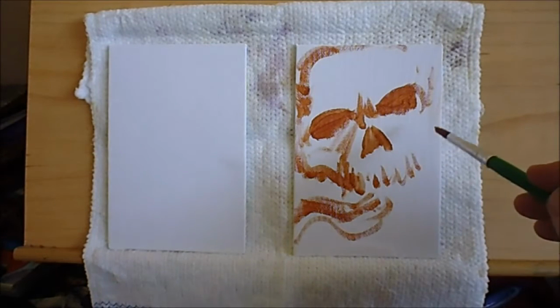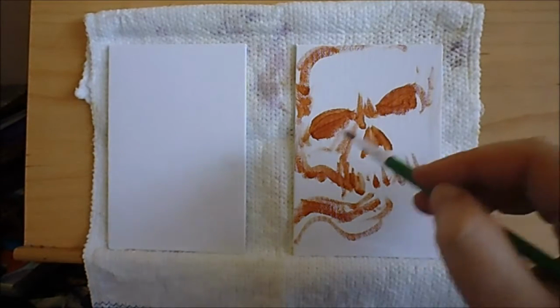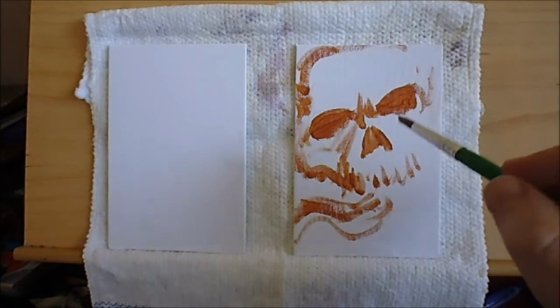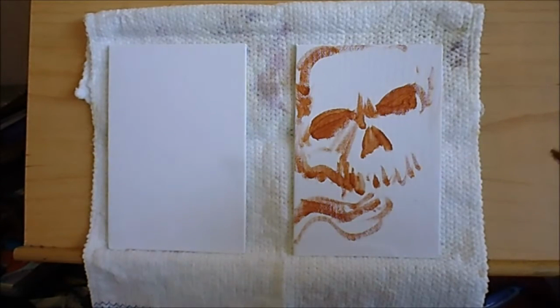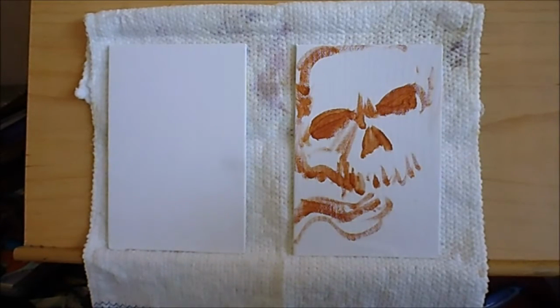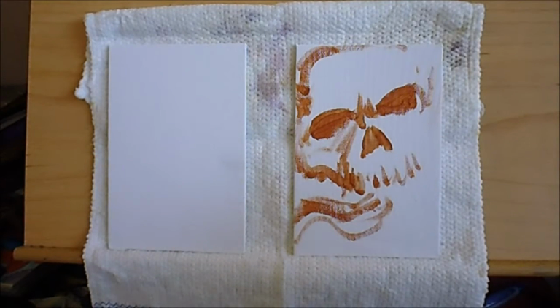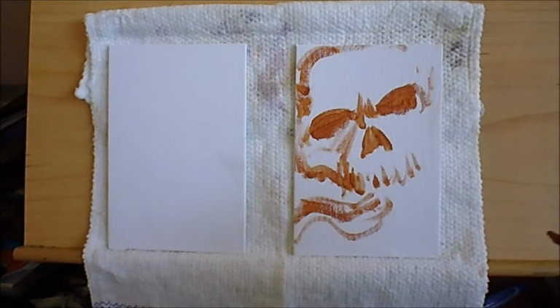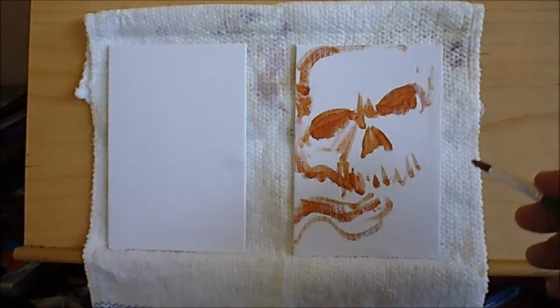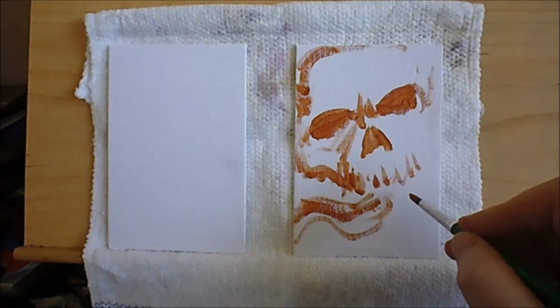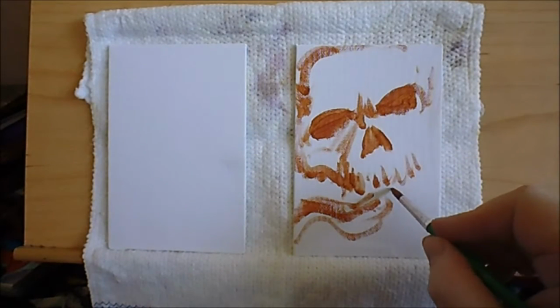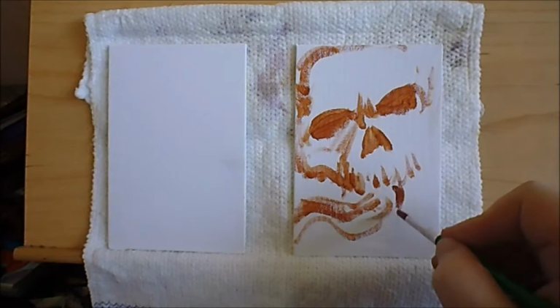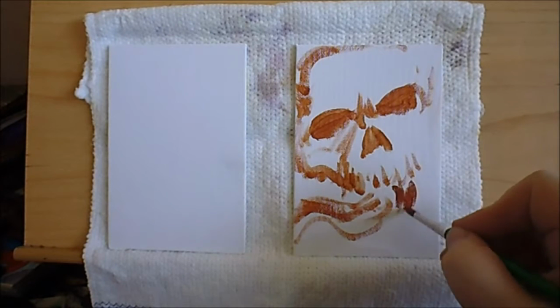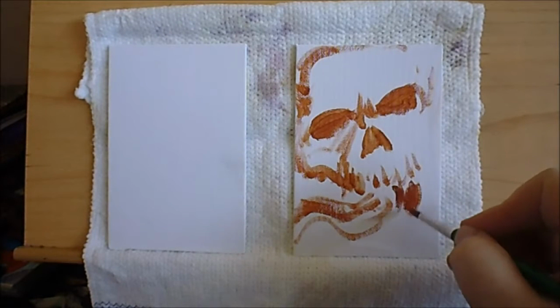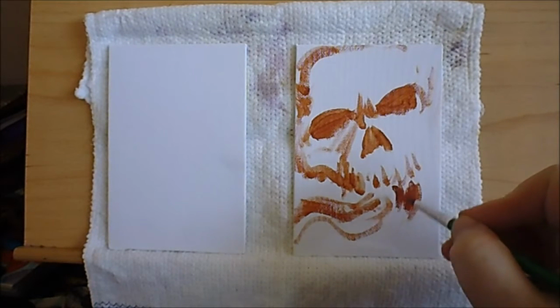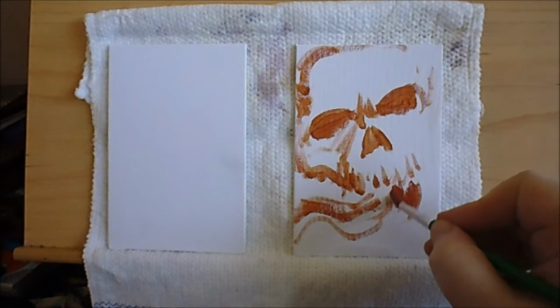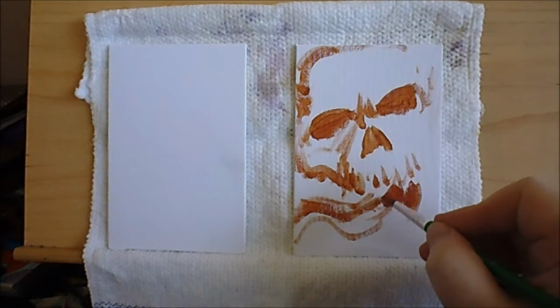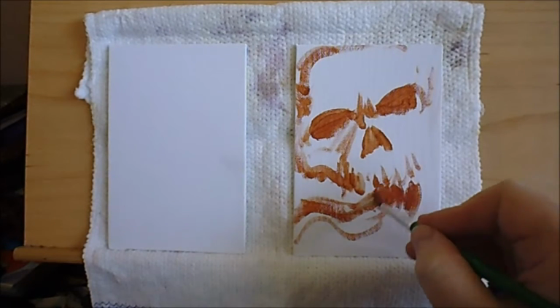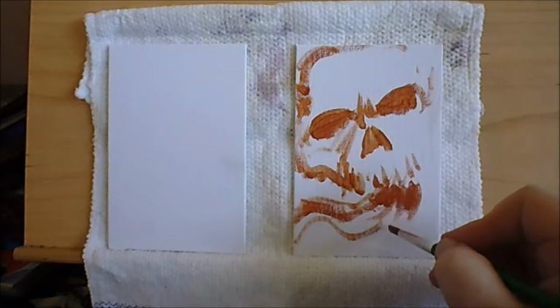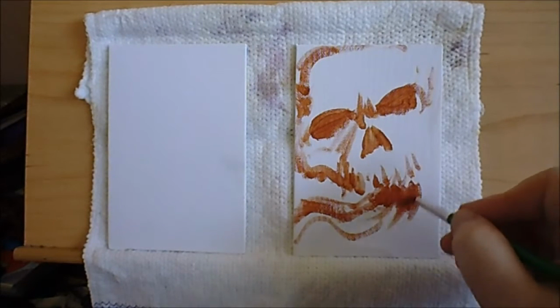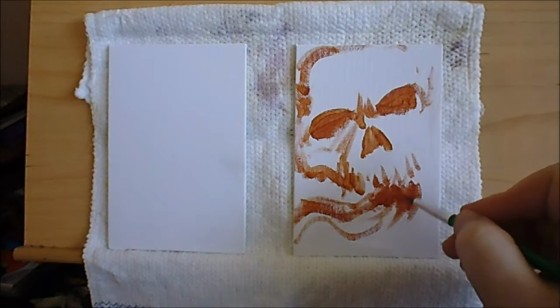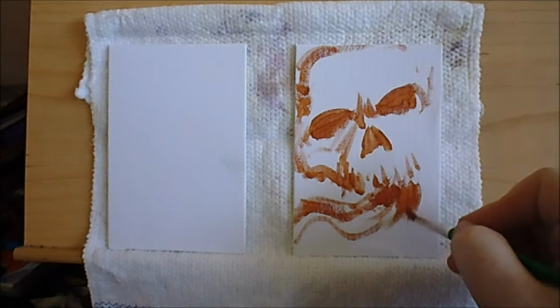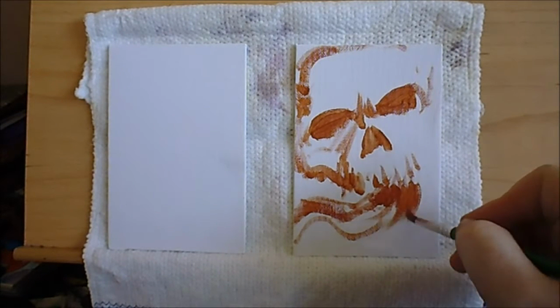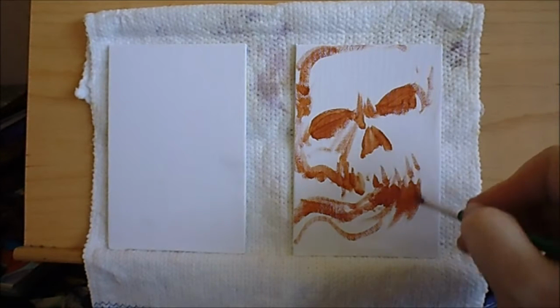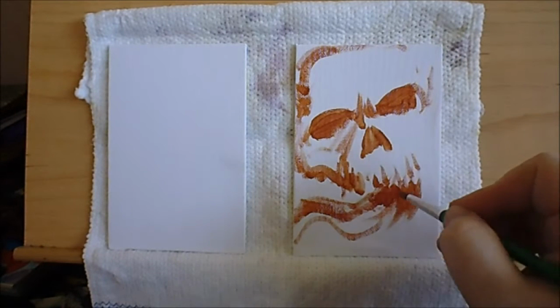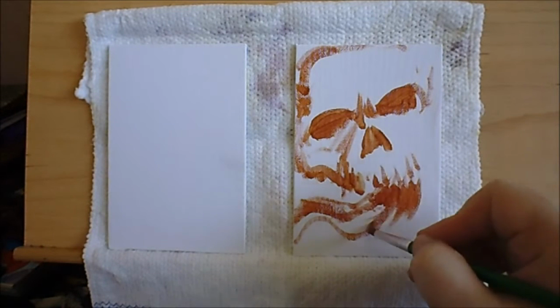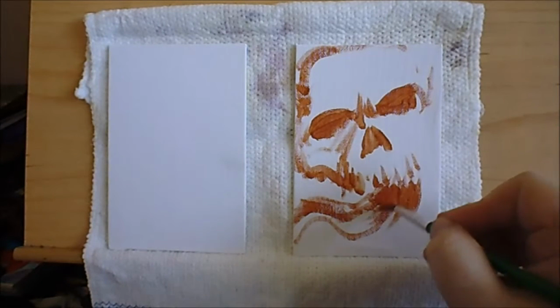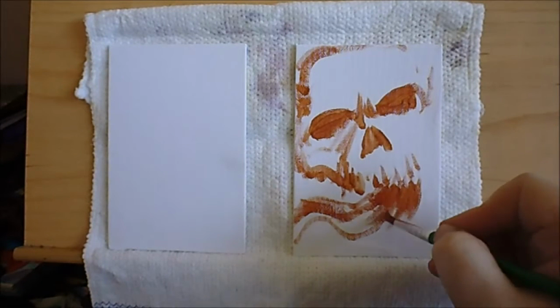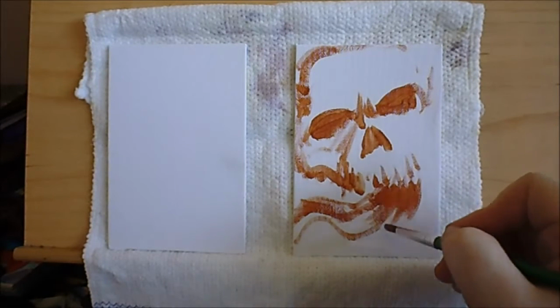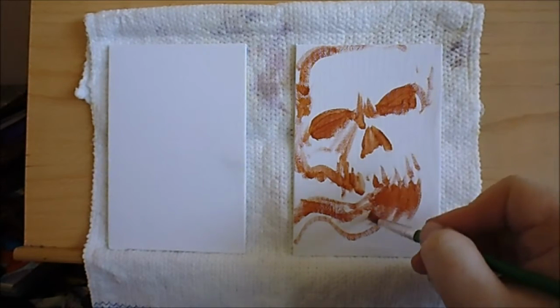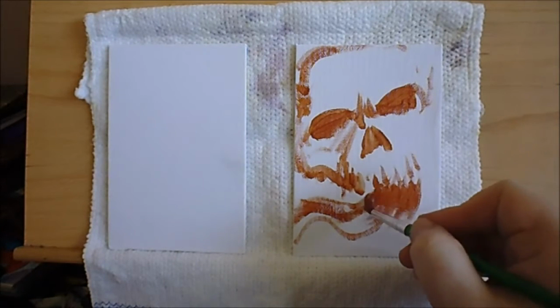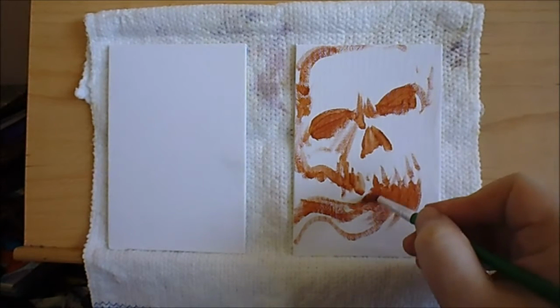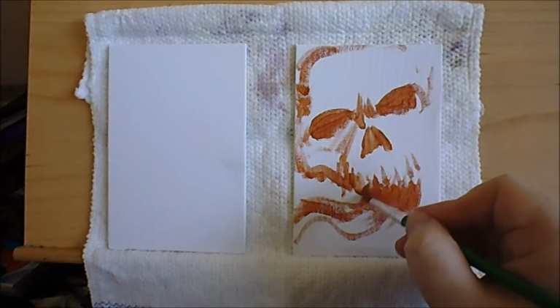In between these pieces of artwork I'll allow some drying time, so if I chop and change you'll know that I've just allowed it to dry.